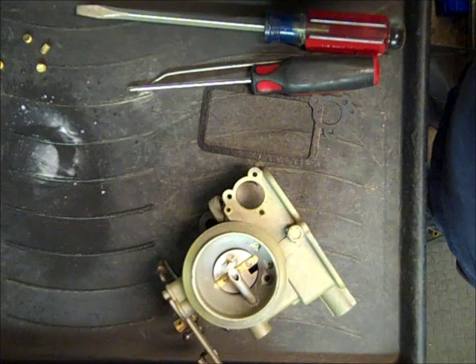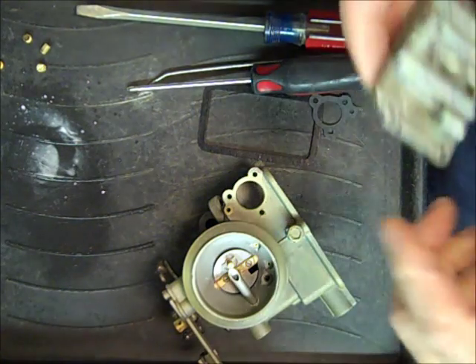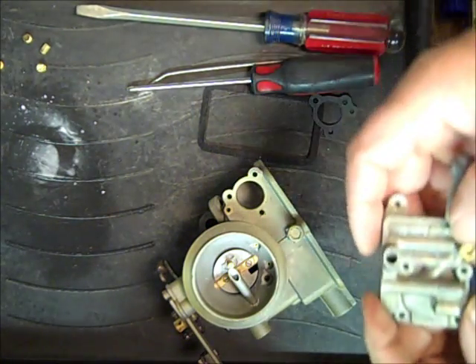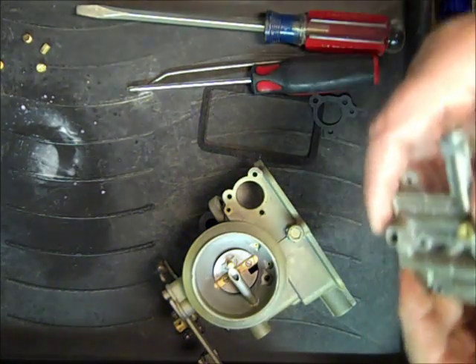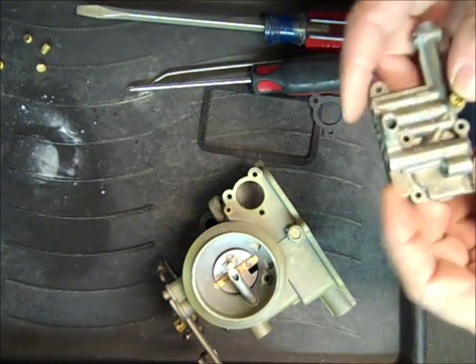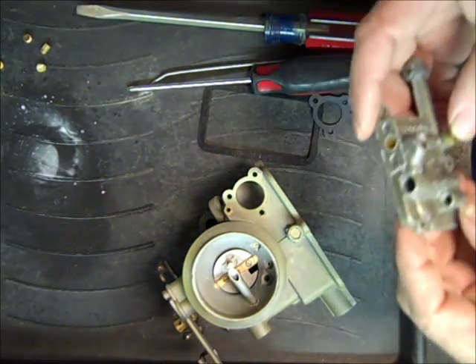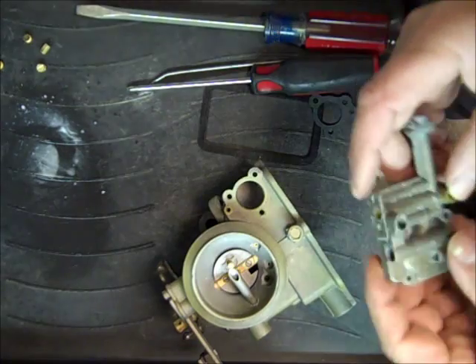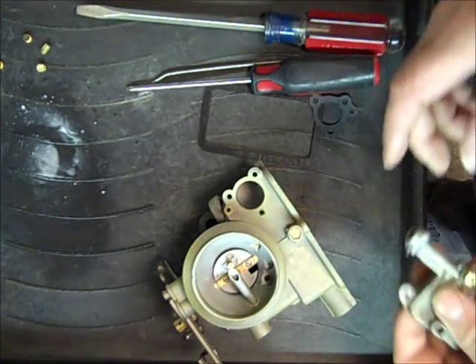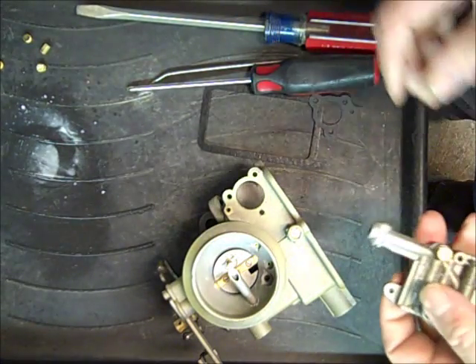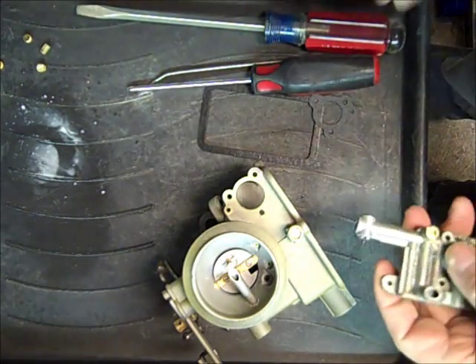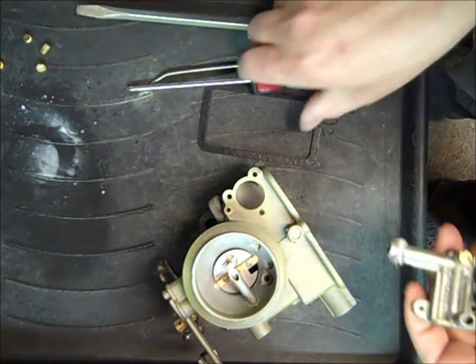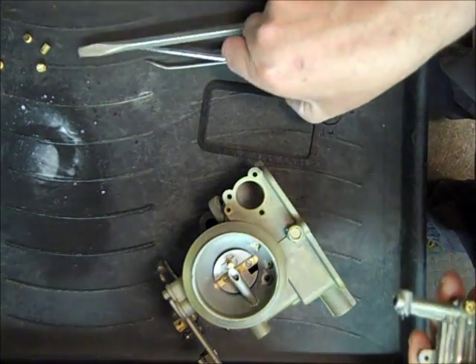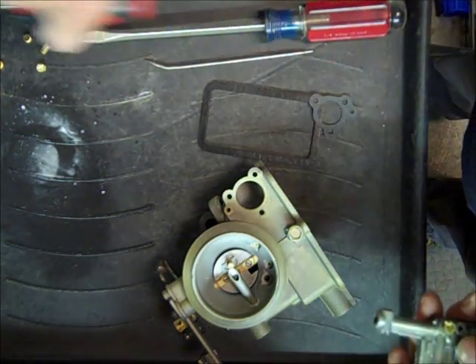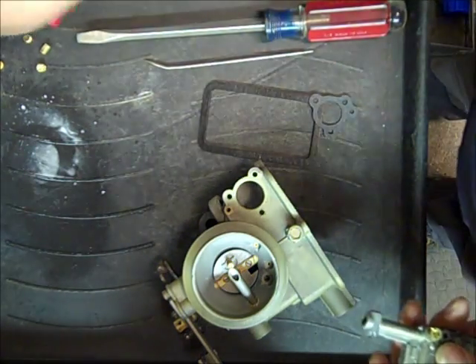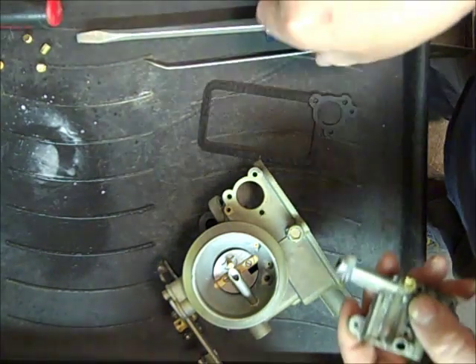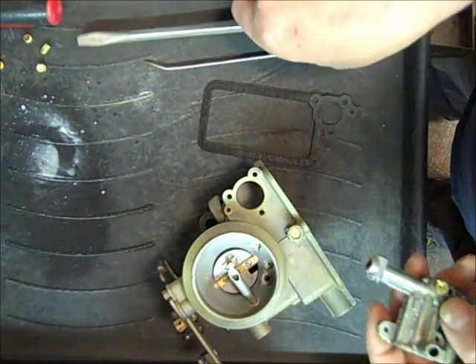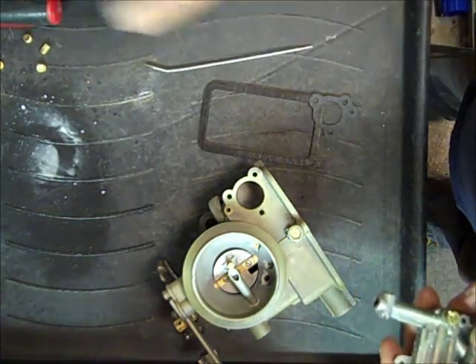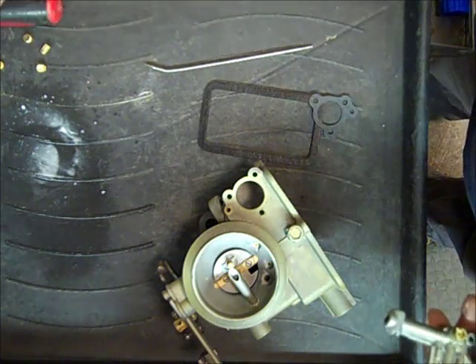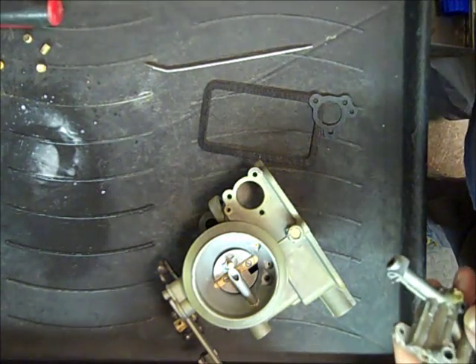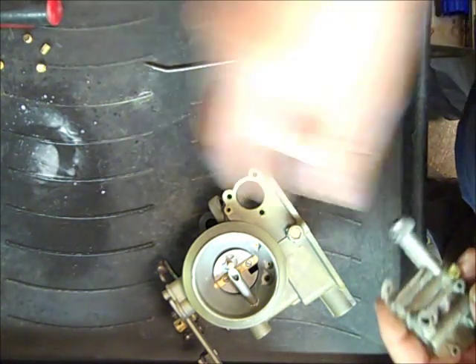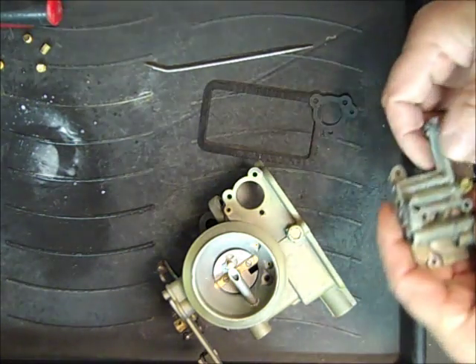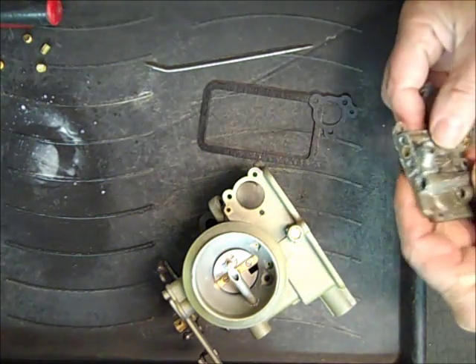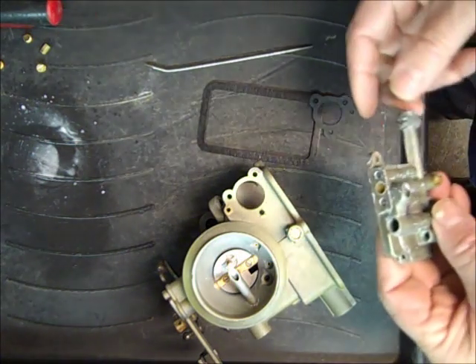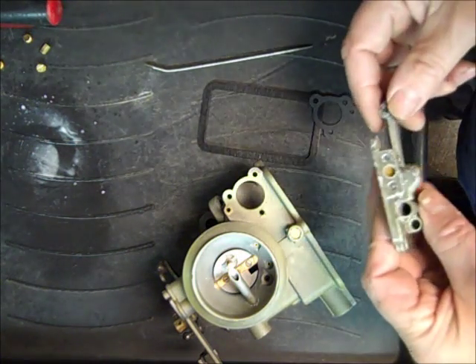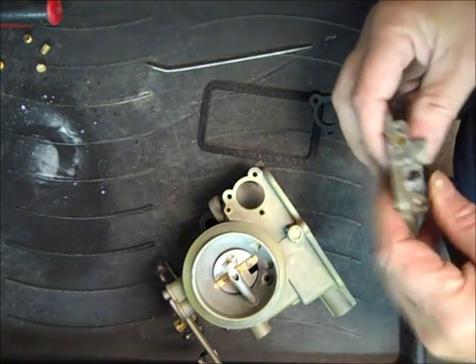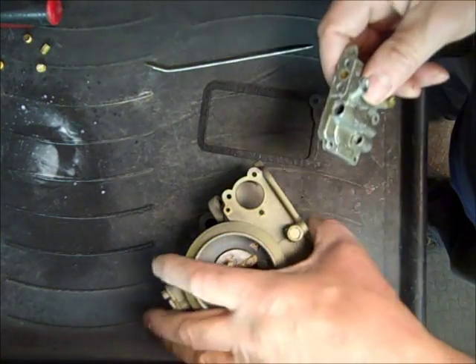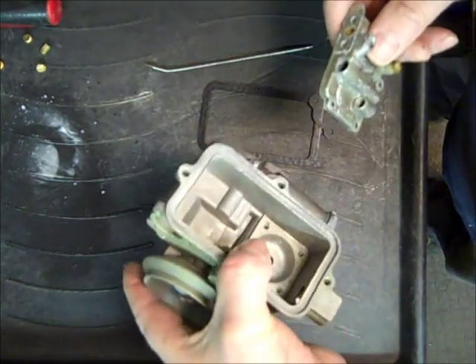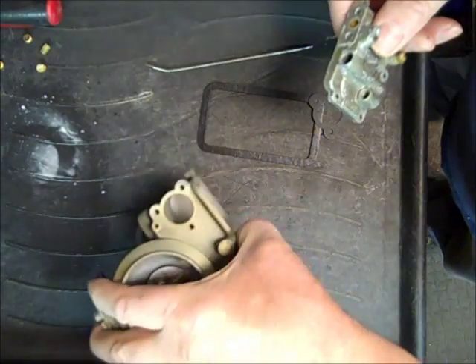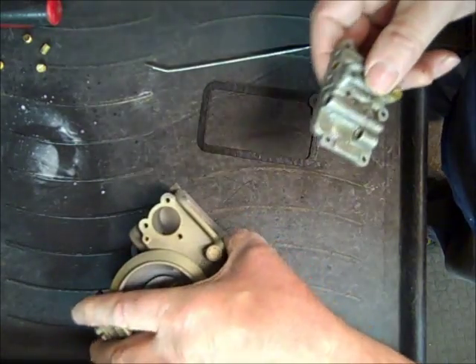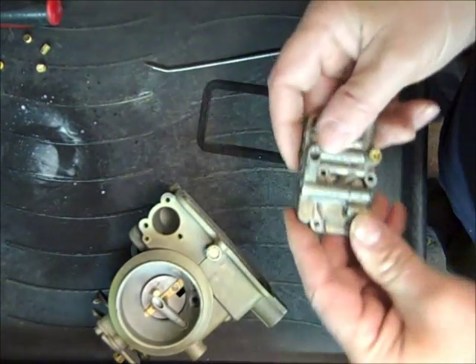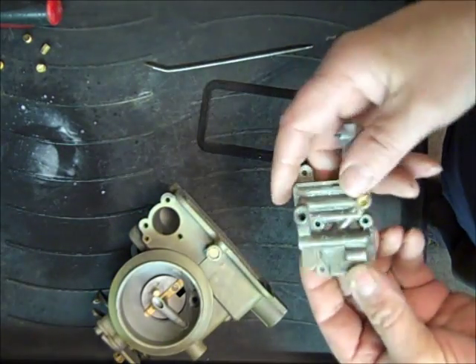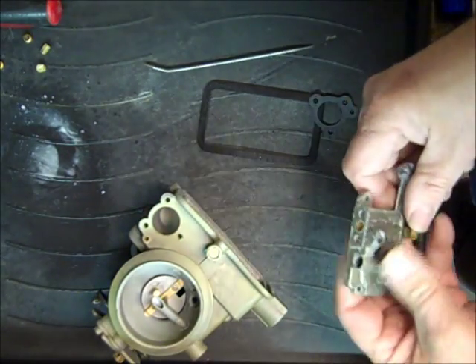Hi, Mike from Mike's Carburetor Parts. I'm in the process of doing a series of videos for the Holley 1904 rebuild, and I'm down to getting ready to put the float bowl together.